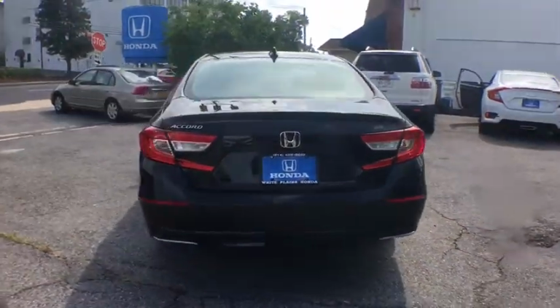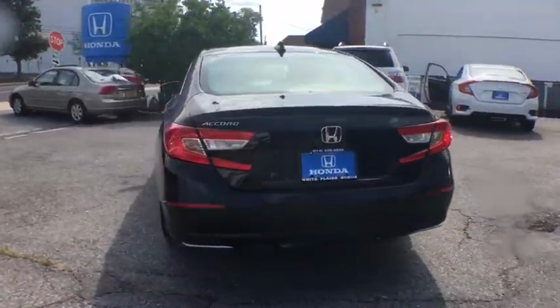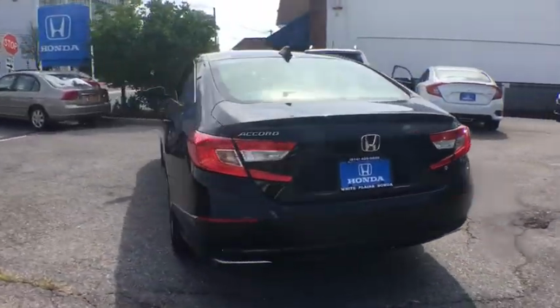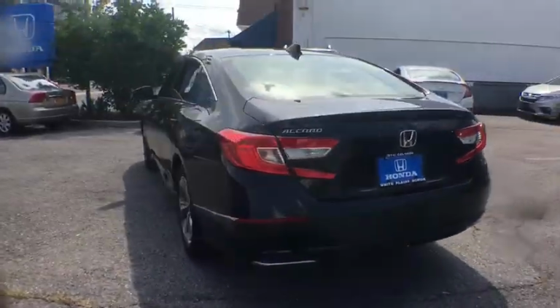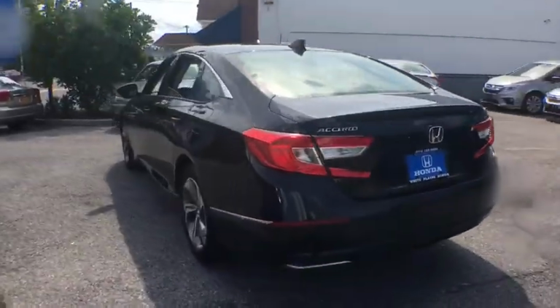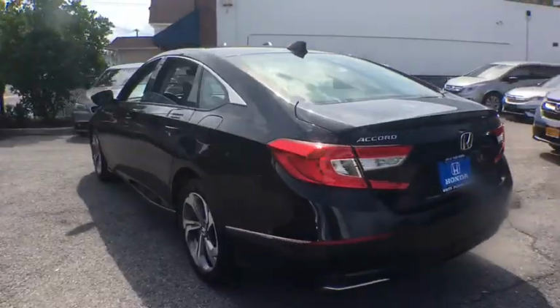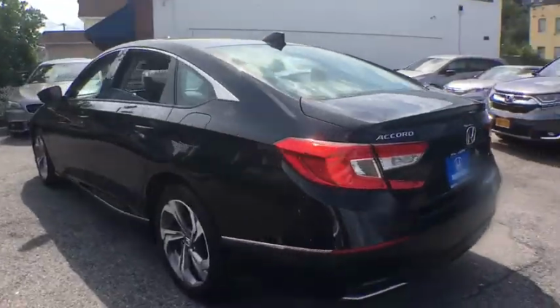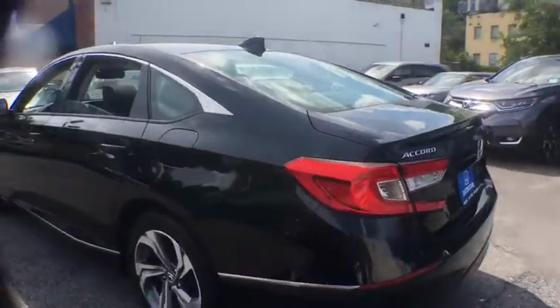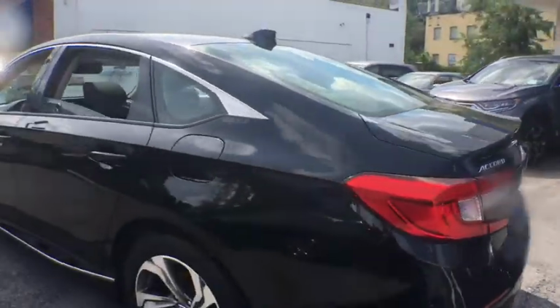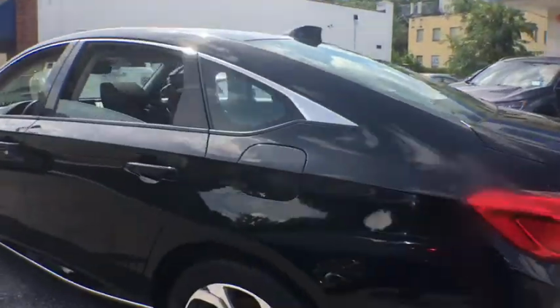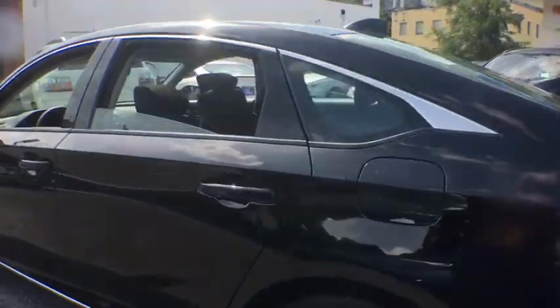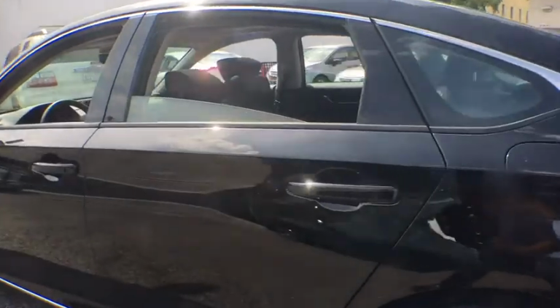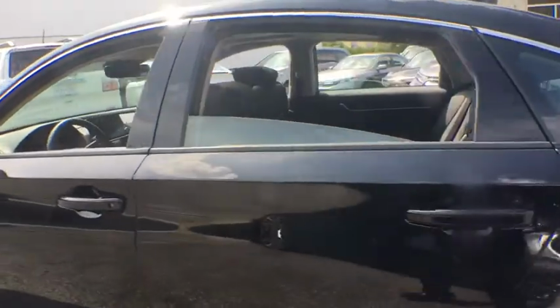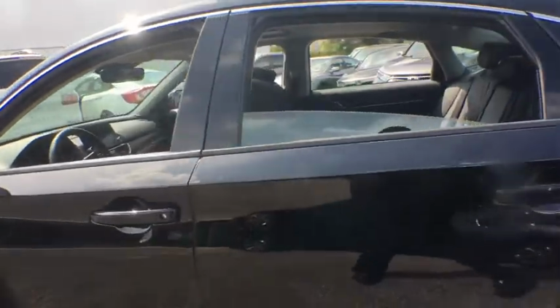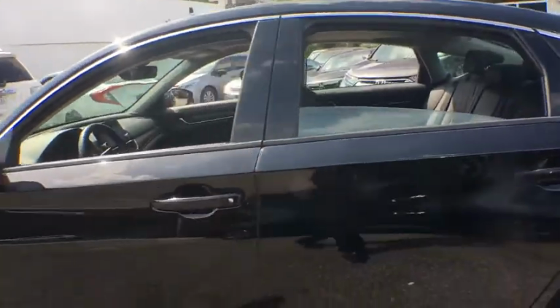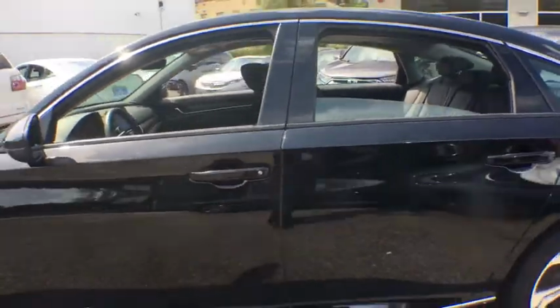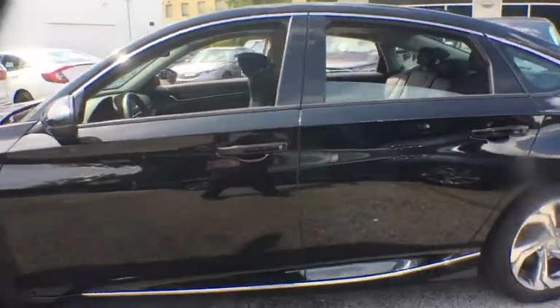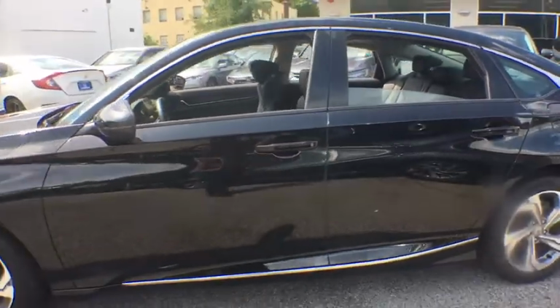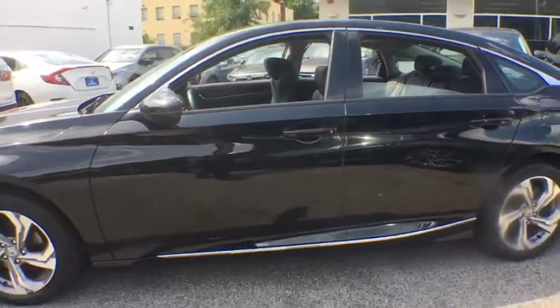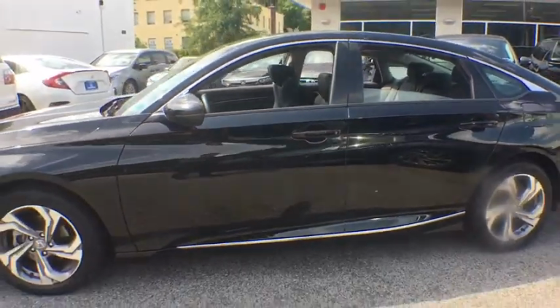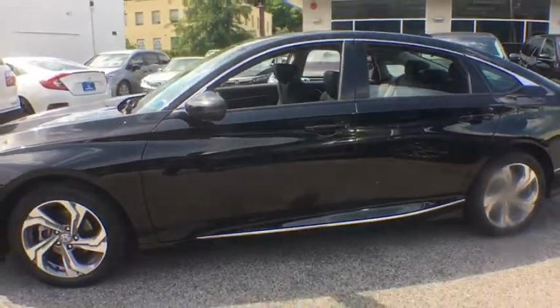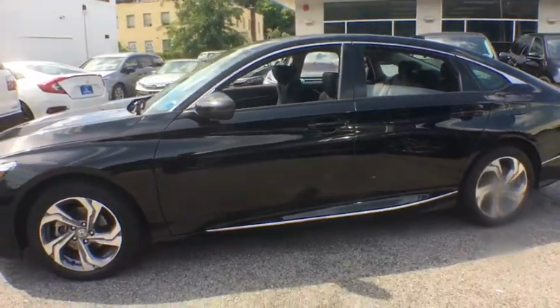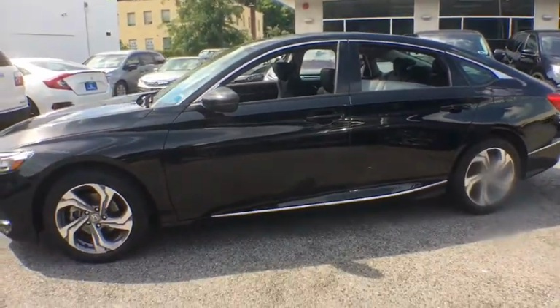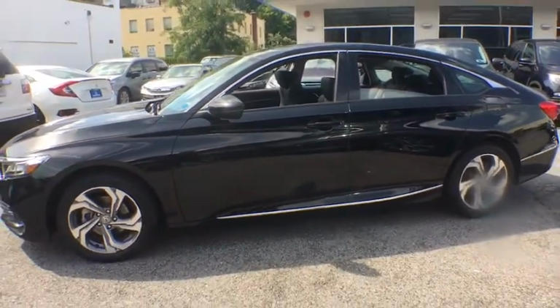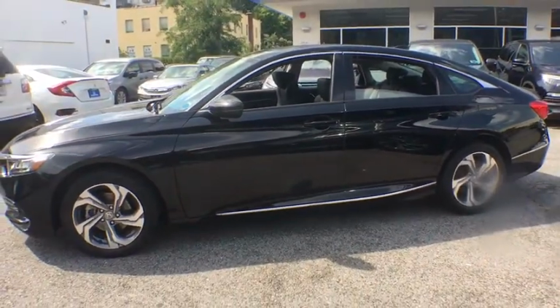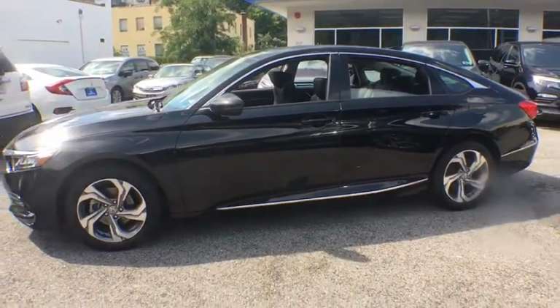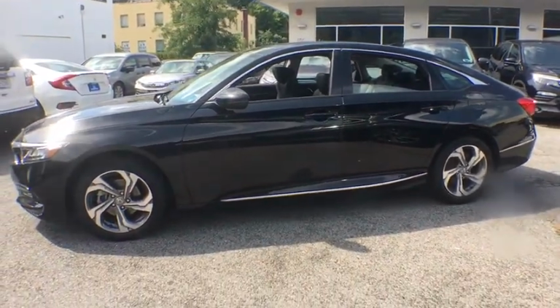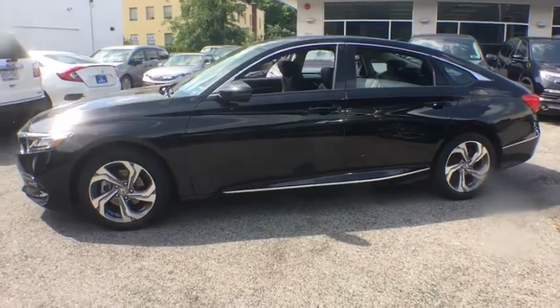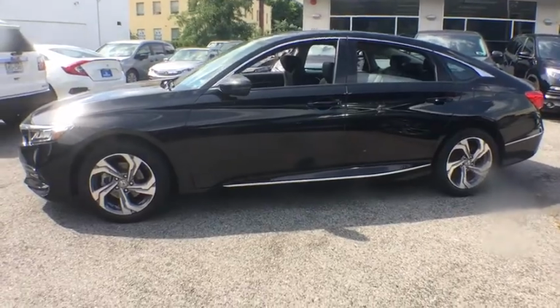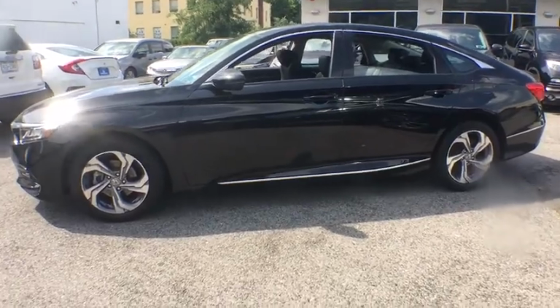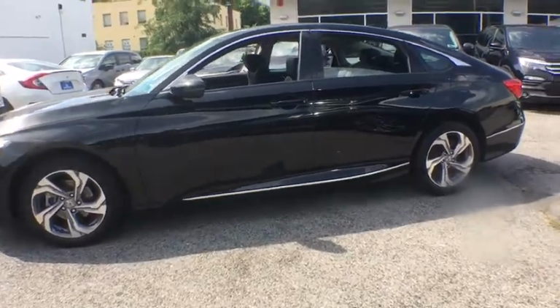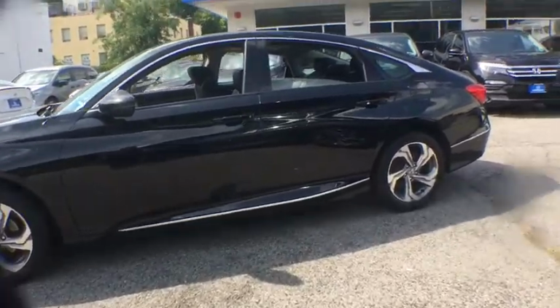Power passenger seat, traction control, leather-wrapped steering wheel, dual airbags, alloy wheels, power steering, four-wheel disc brakes, rear window defroster, power windows.